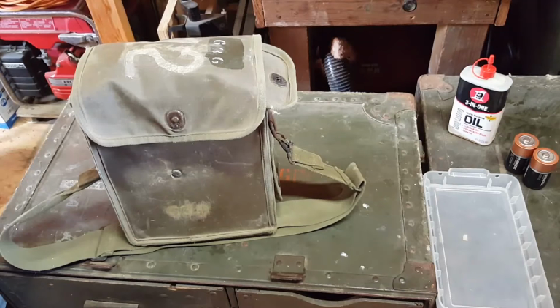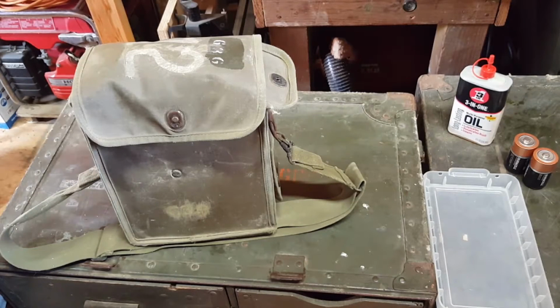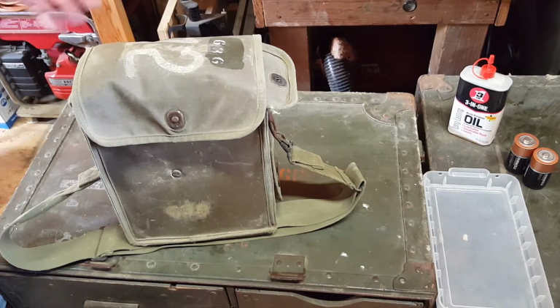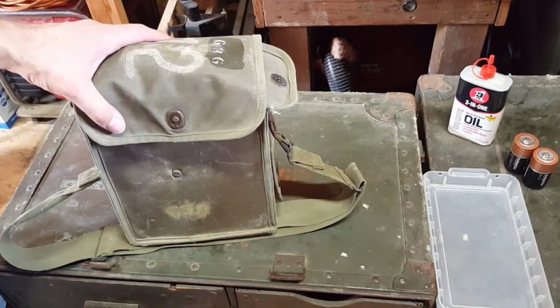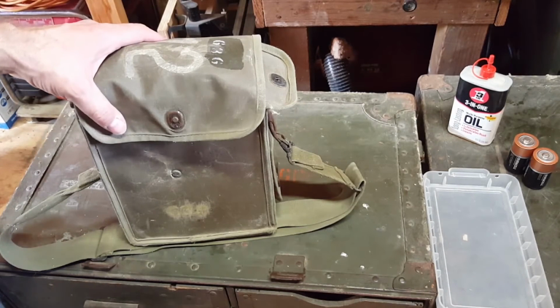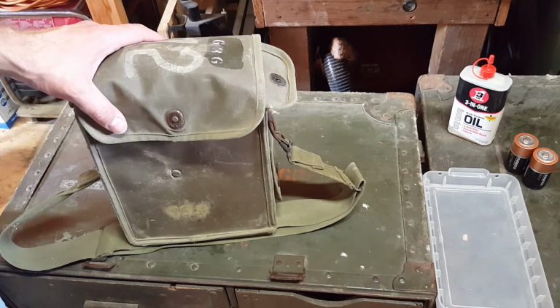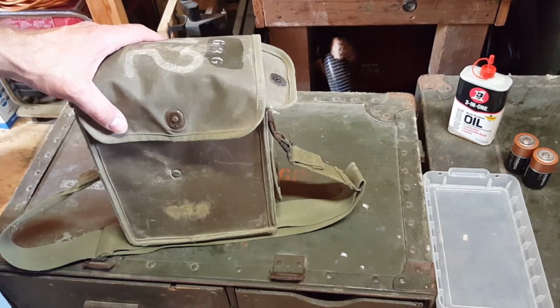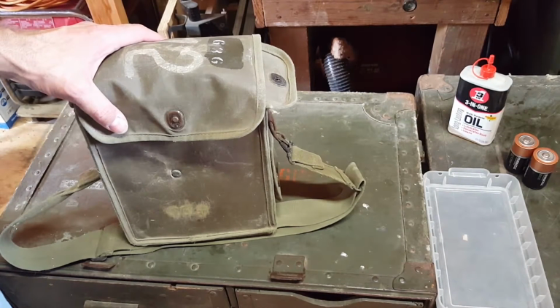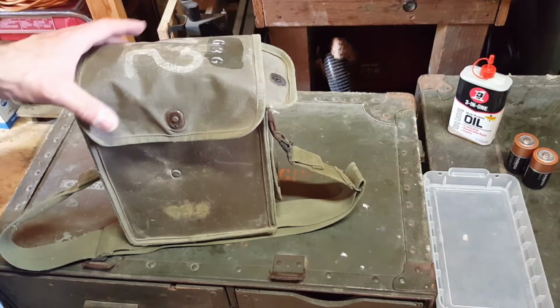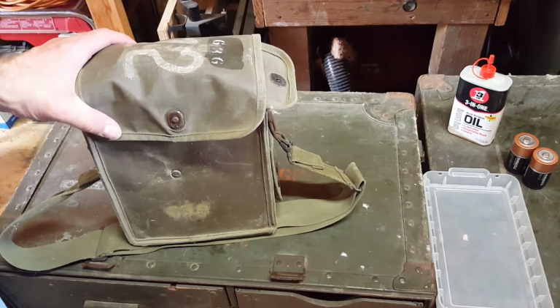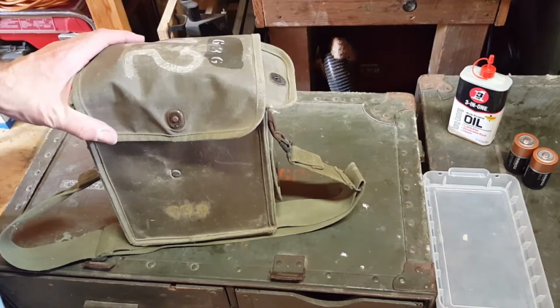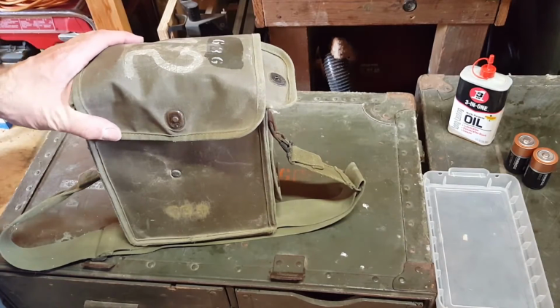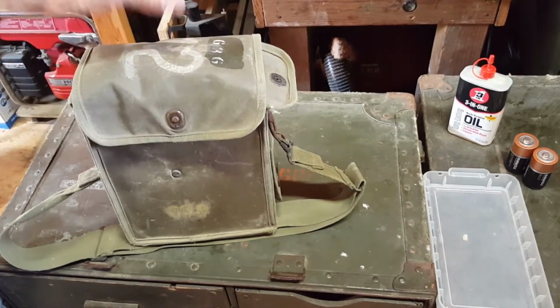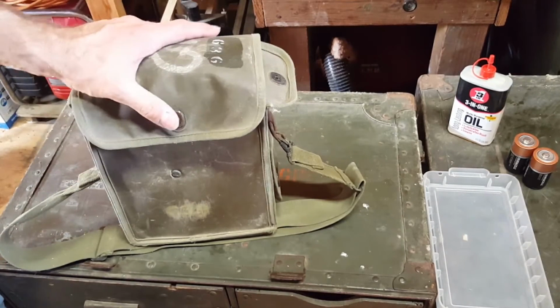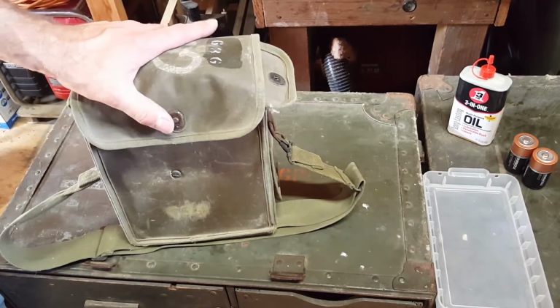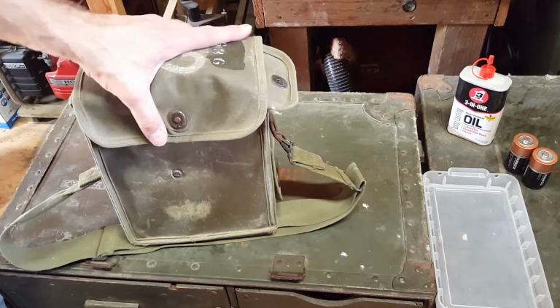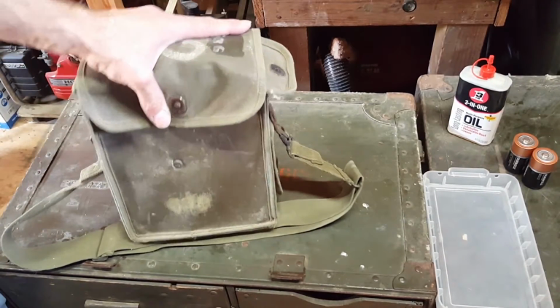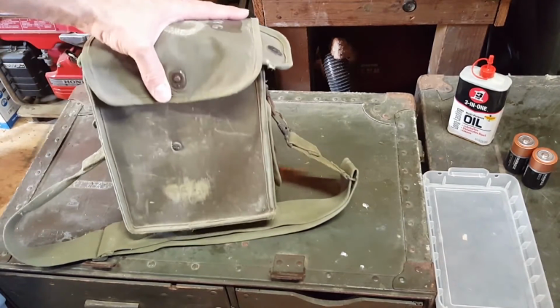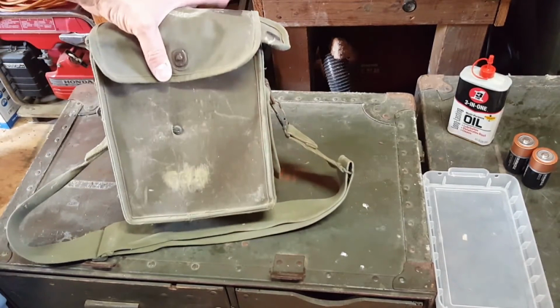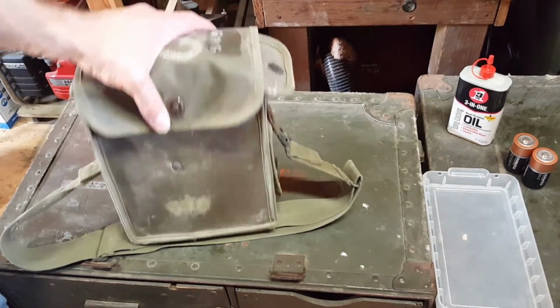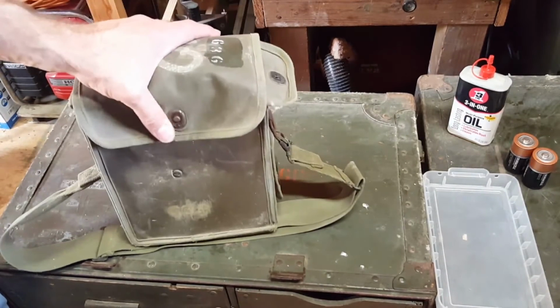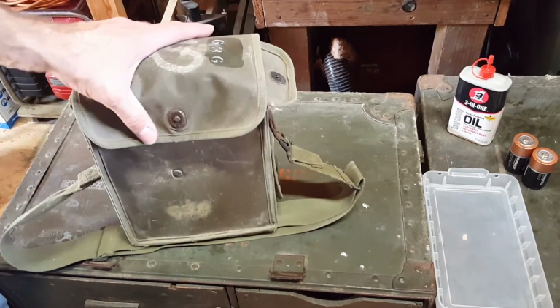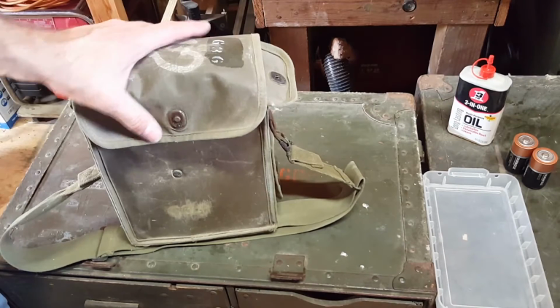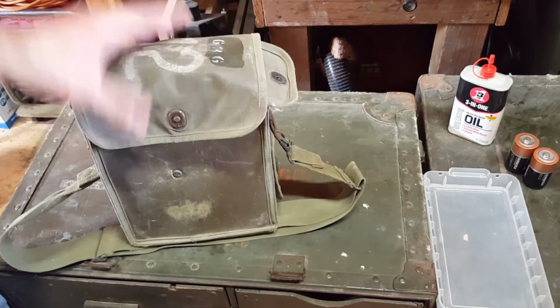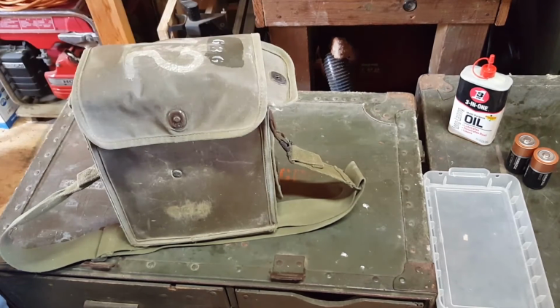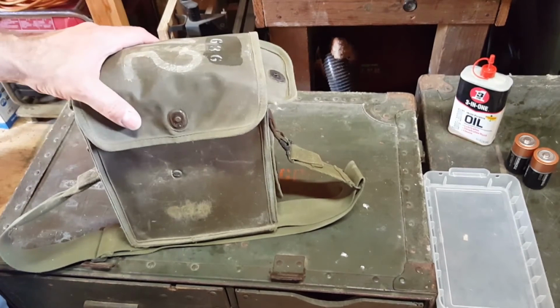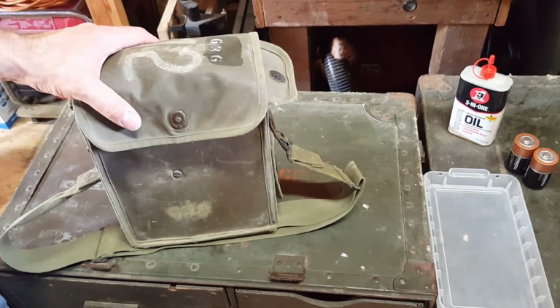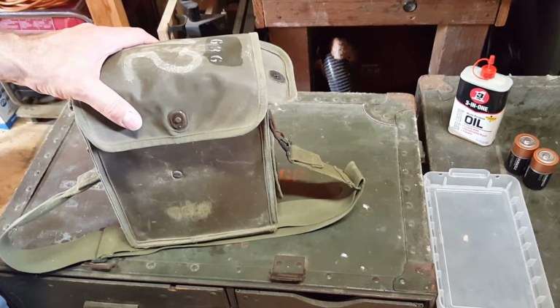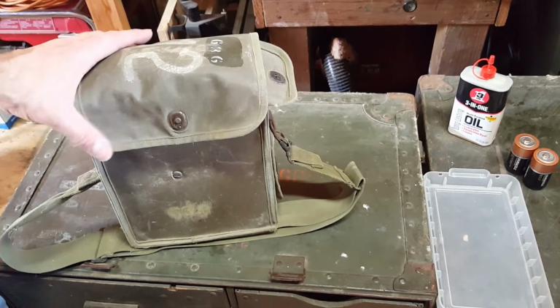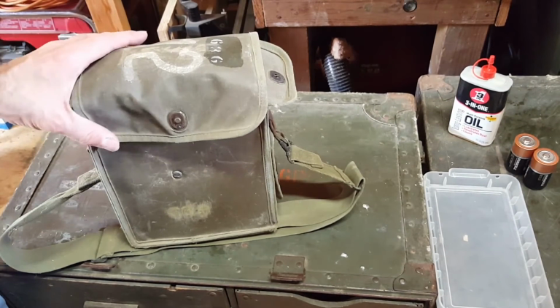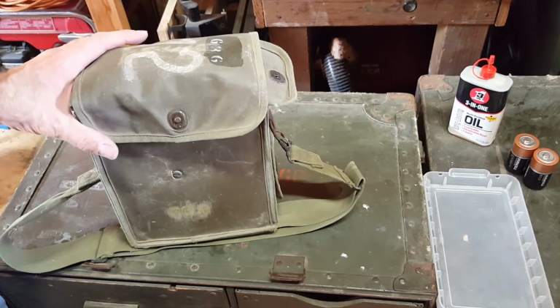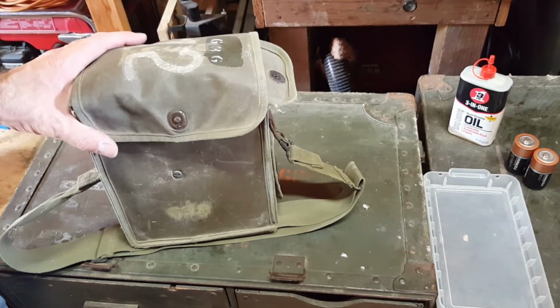Hi, this is James at World War II Jeep and Rifle. Today I want to go through a little bit of maintenance overview for the EE-8 field phone and show you a quick operation with another field phone I have.